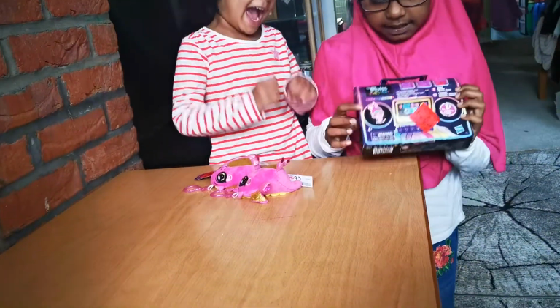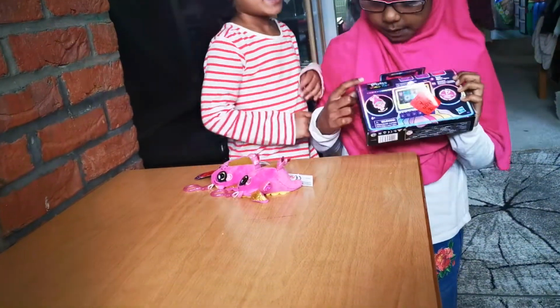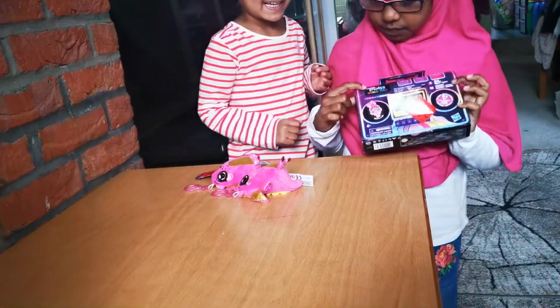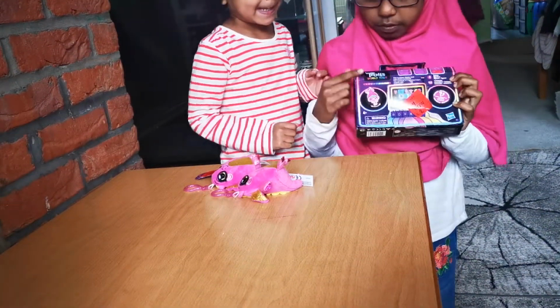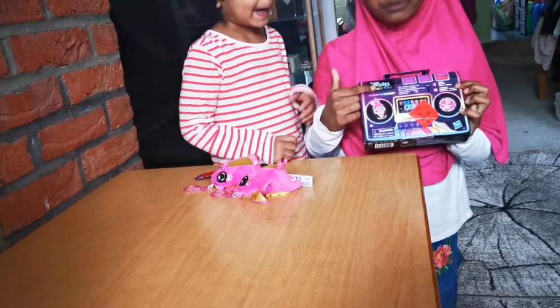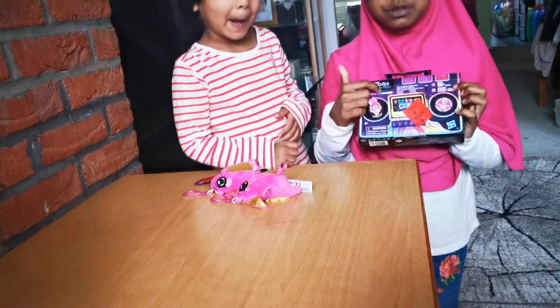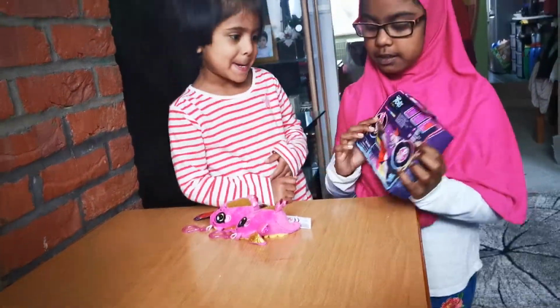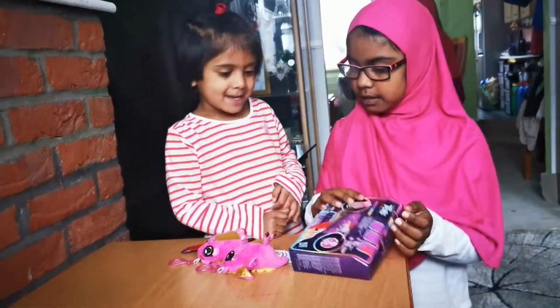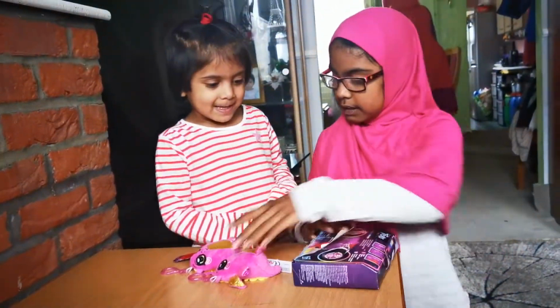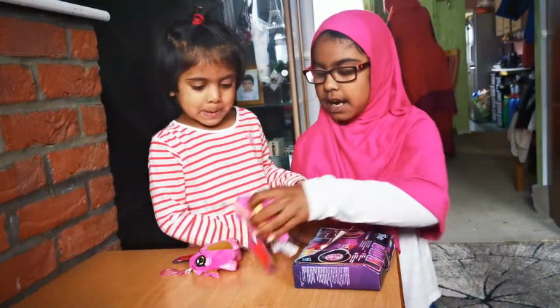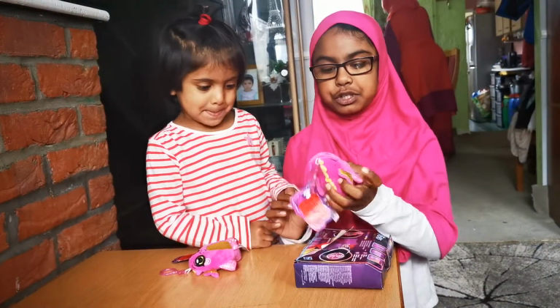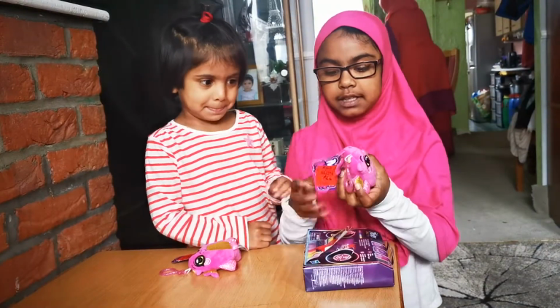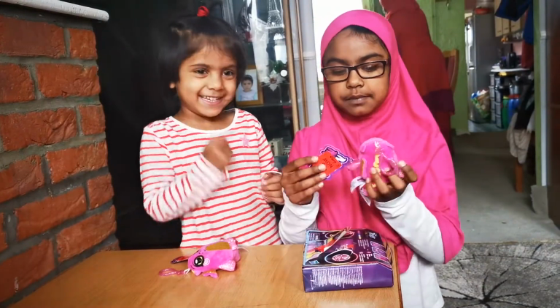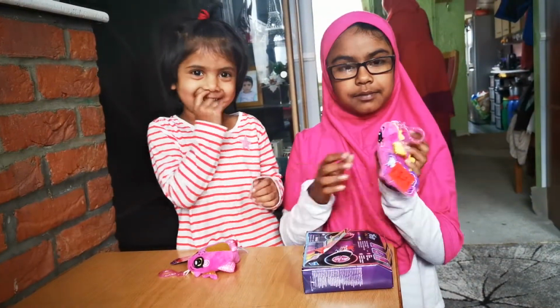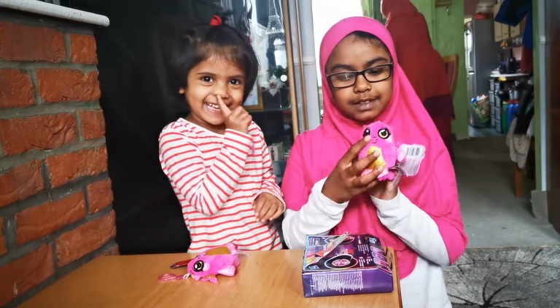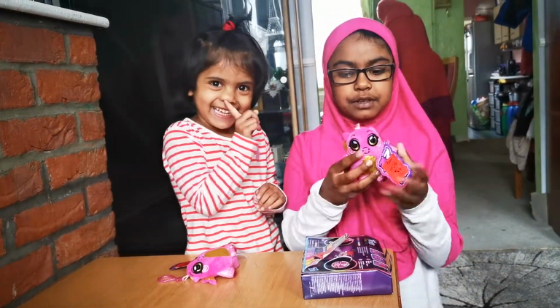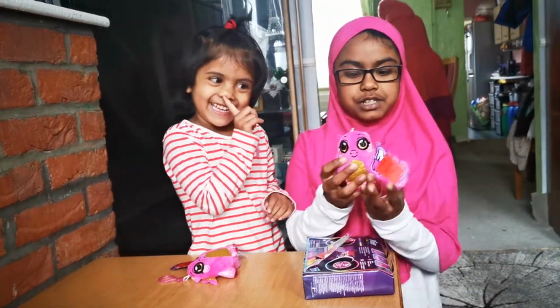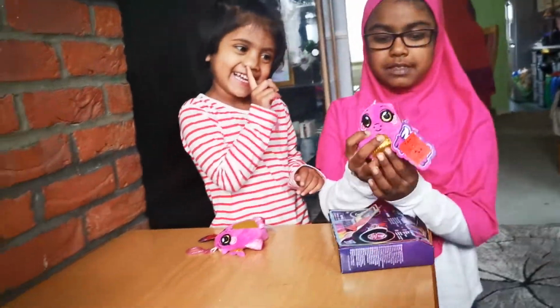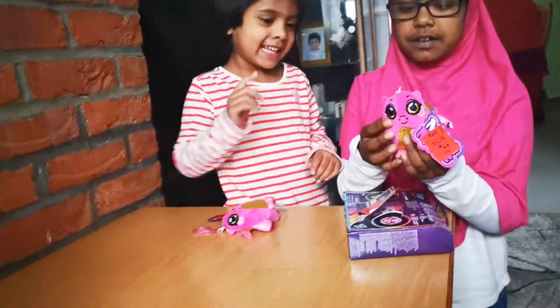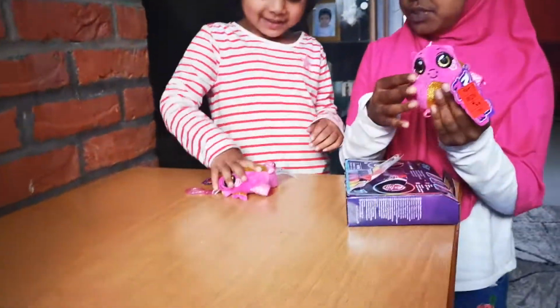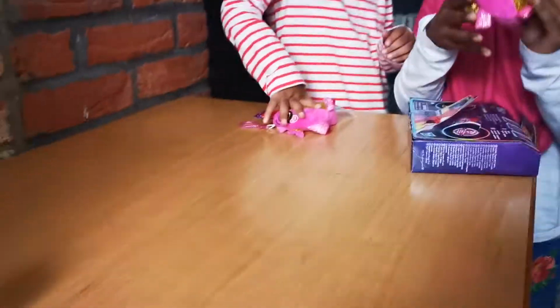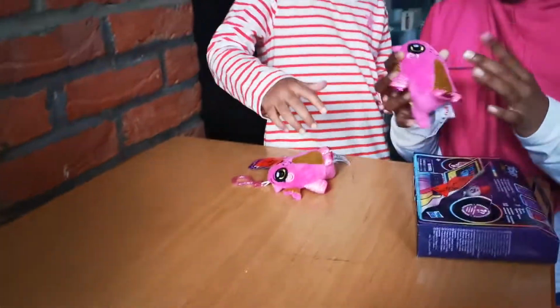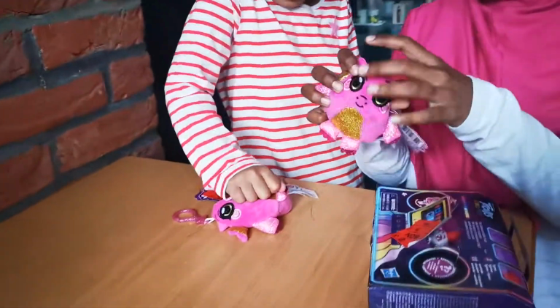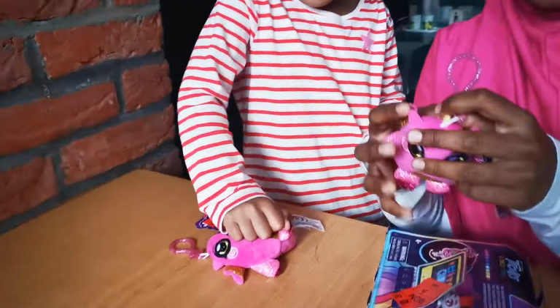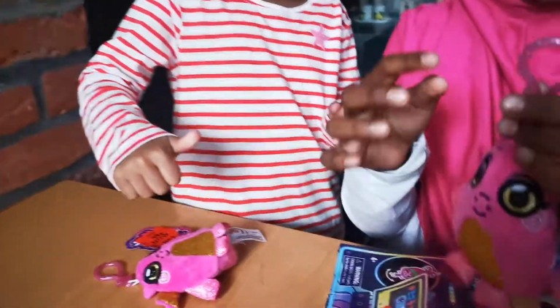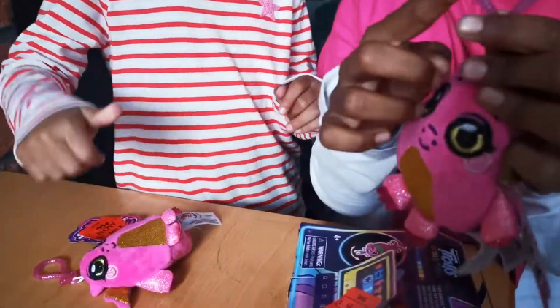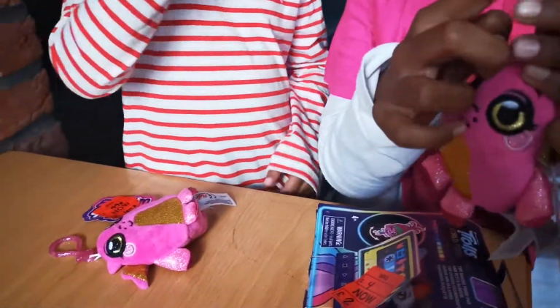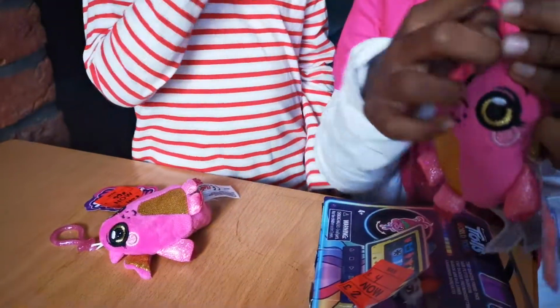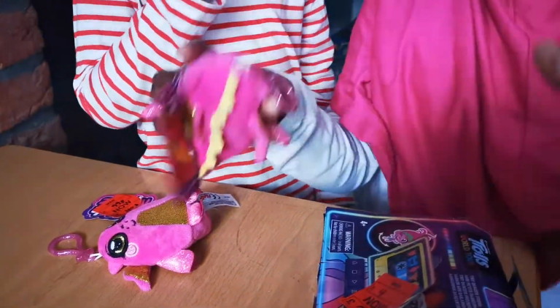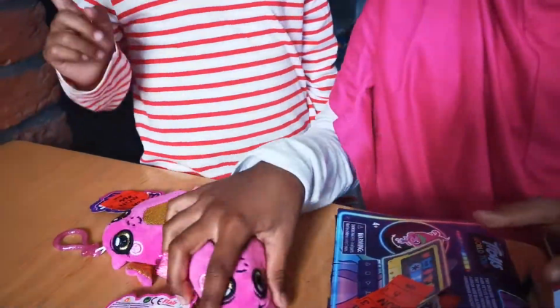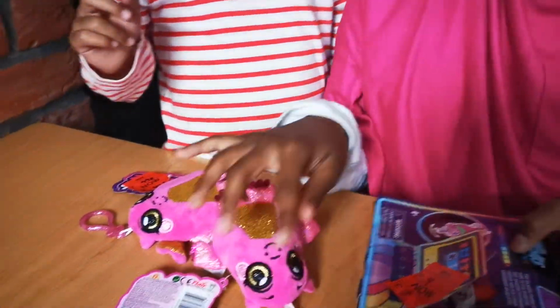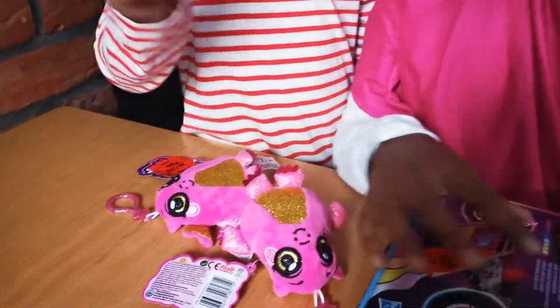This one is from Trolls World Tour. These are Mushmees. You can squish them and they are very soft. And you can hang them on the backpack, any backpack or a purse.